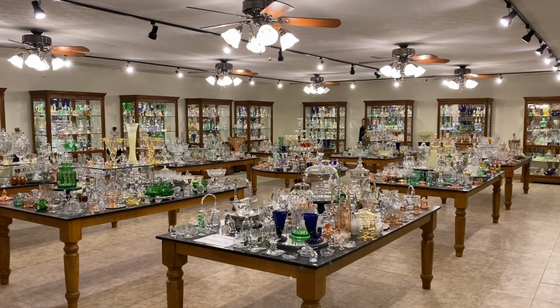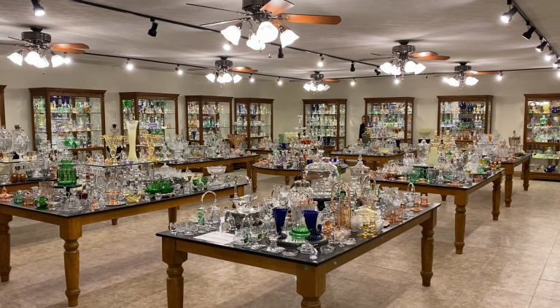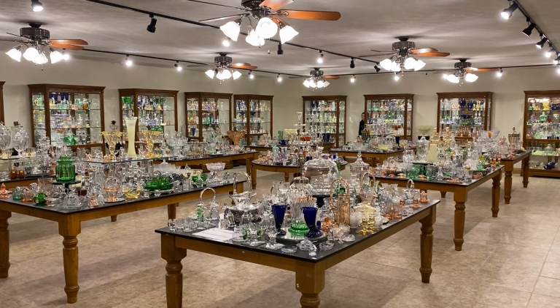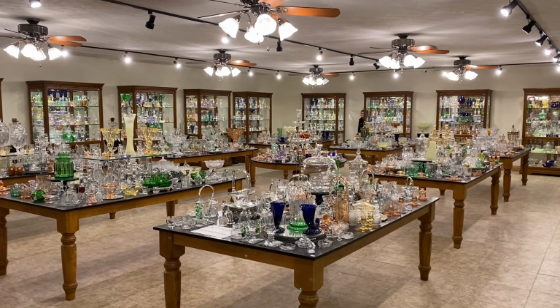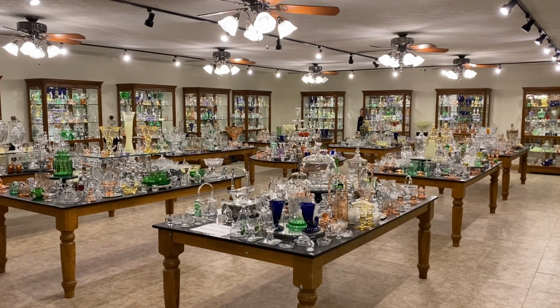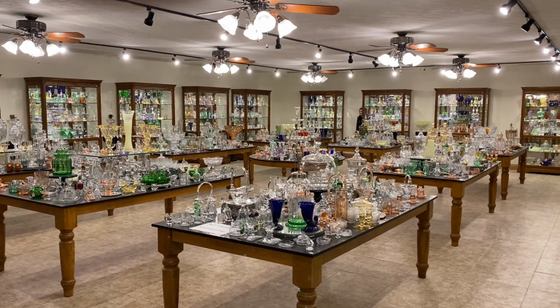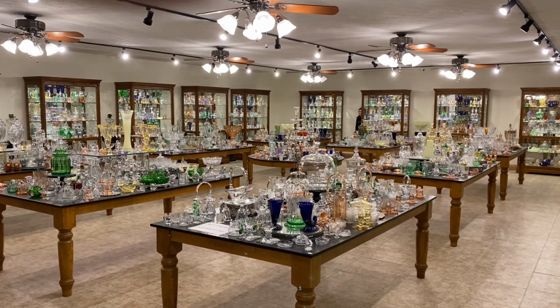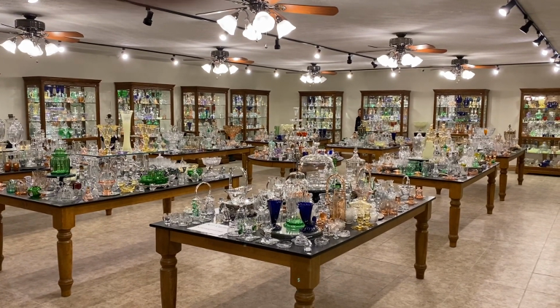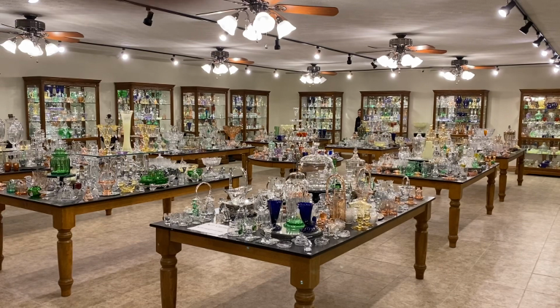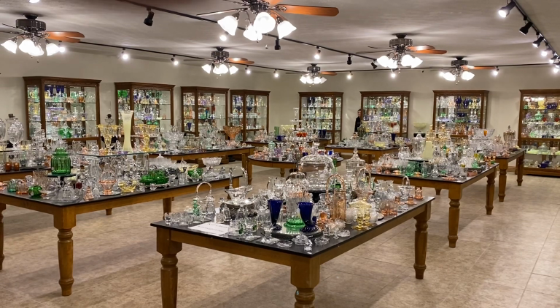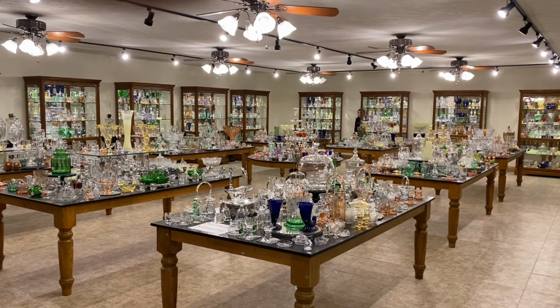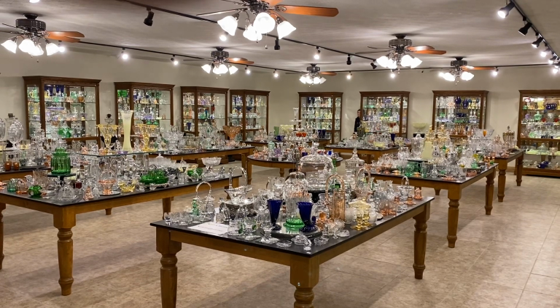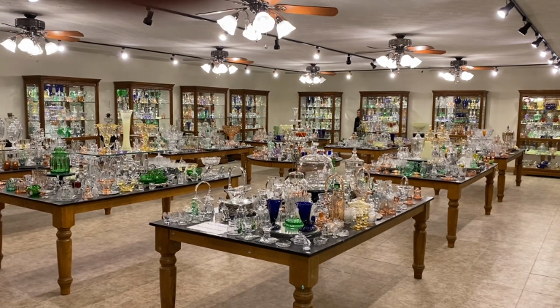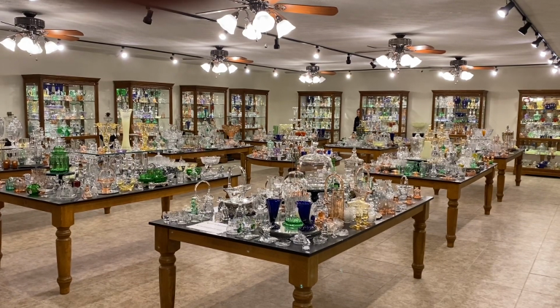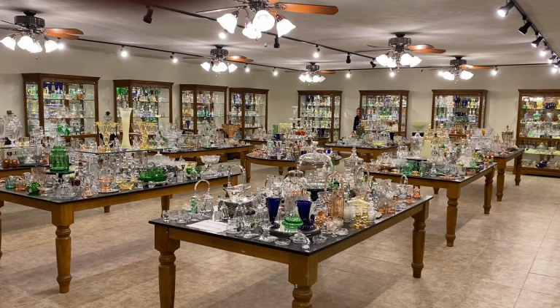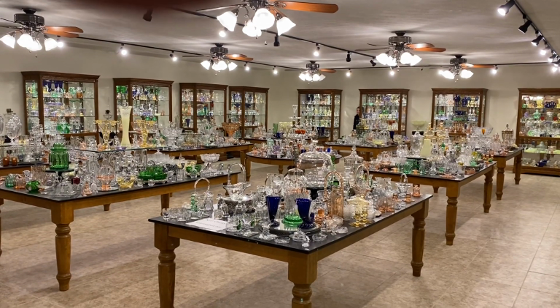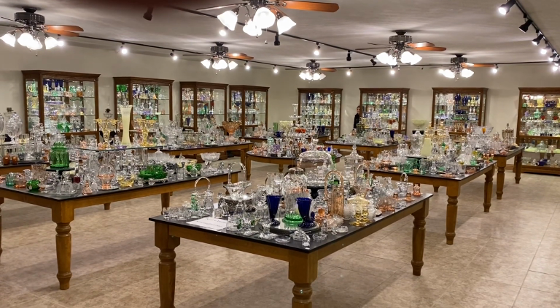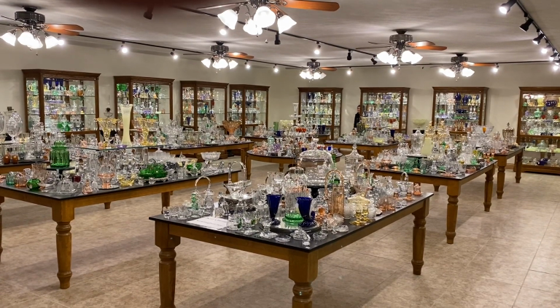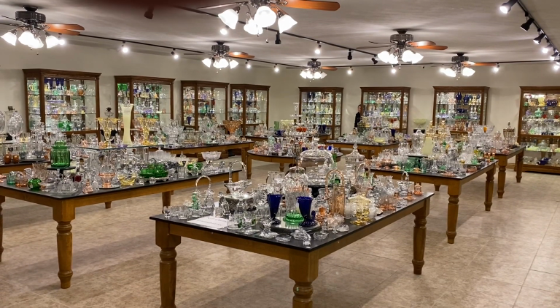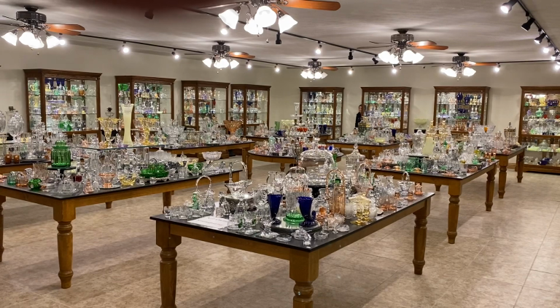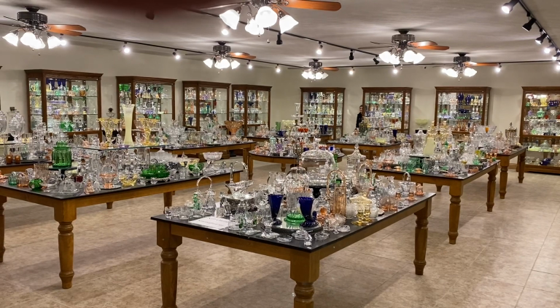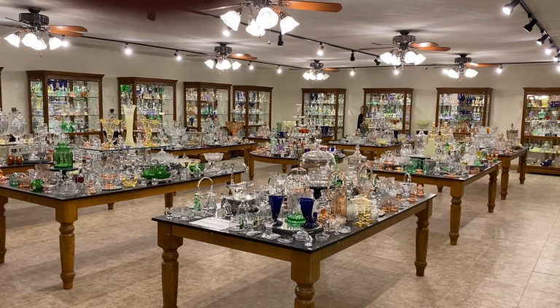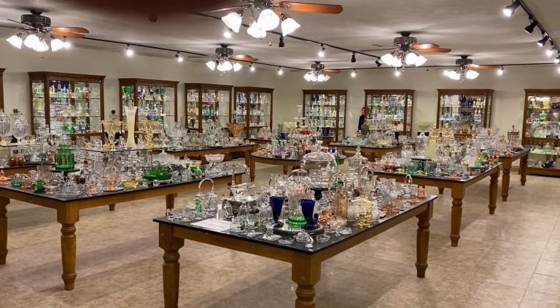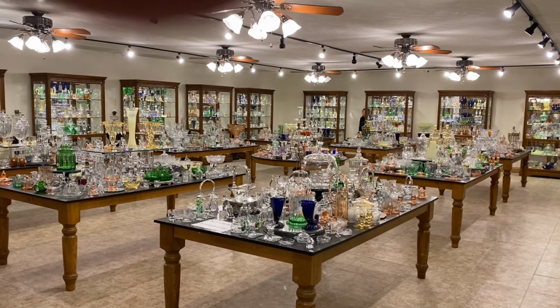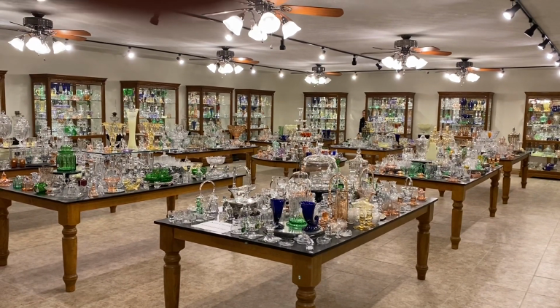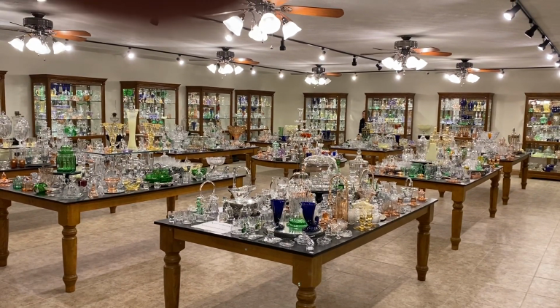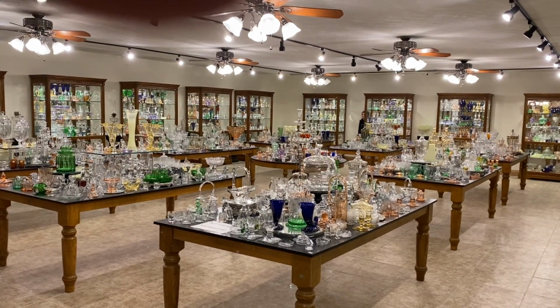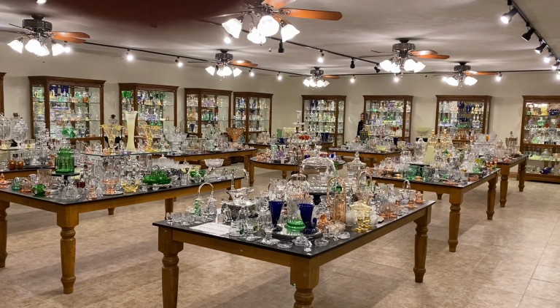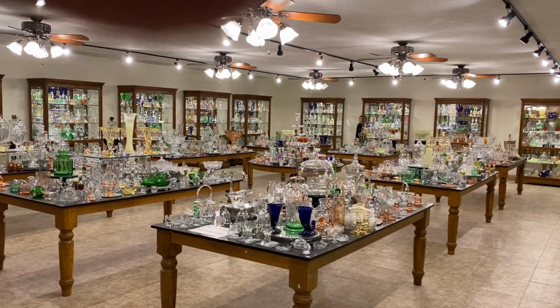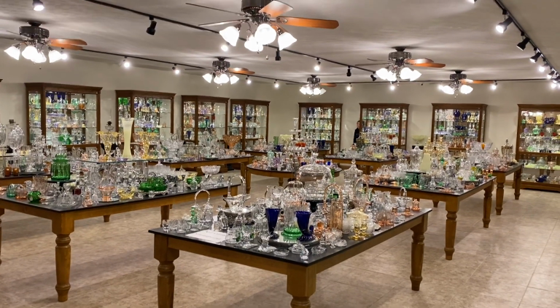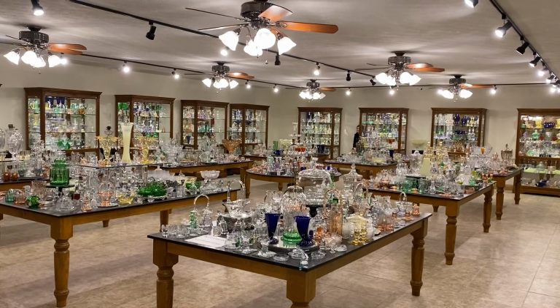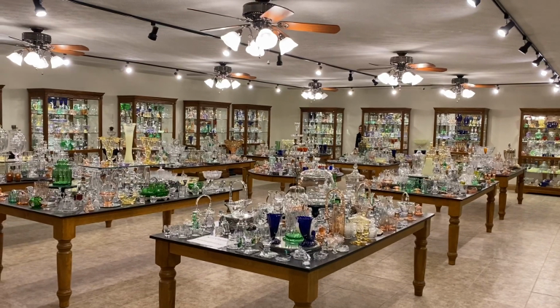Good morning, my name is Kim Carlisle and we have a shop full of Heisey glassware. We're located just north of Indianapolis, Indiana and we are open by appointment only. You might get a pencil and paper handy because we're going to give you our email address in just a minute or two.